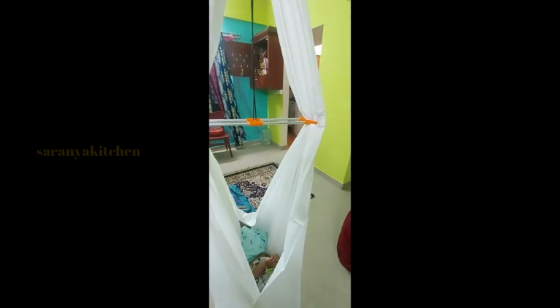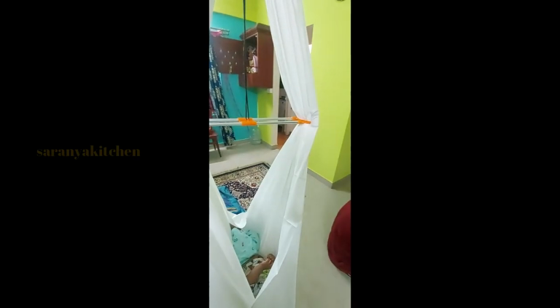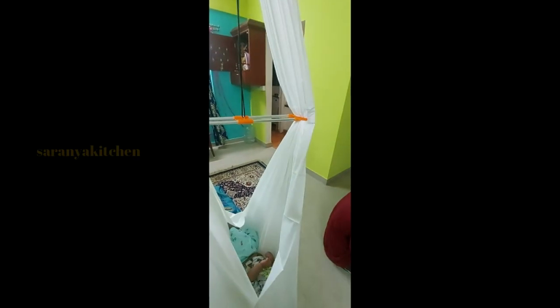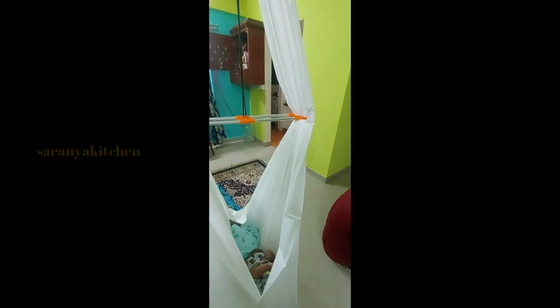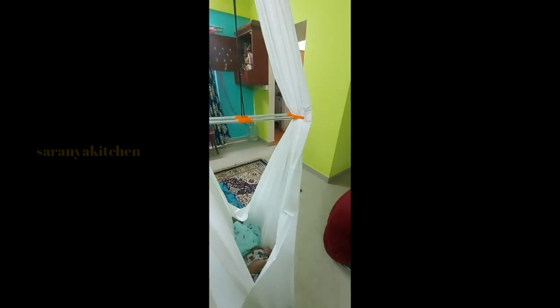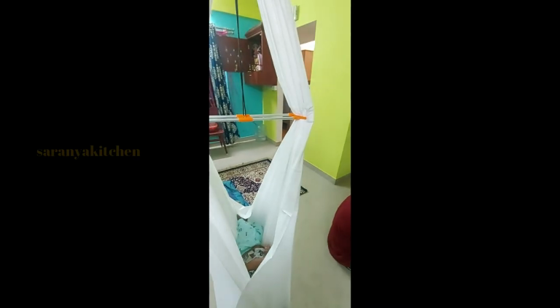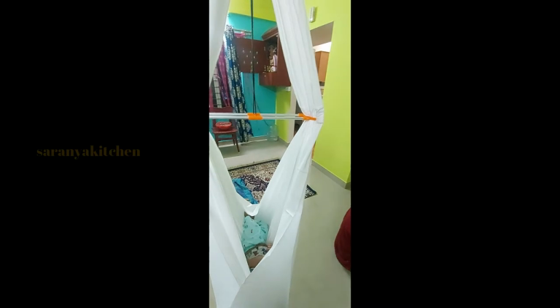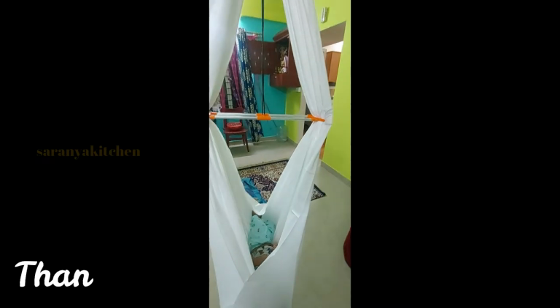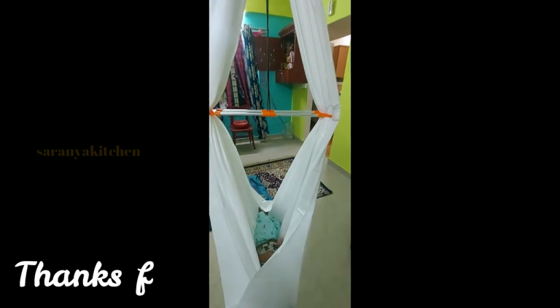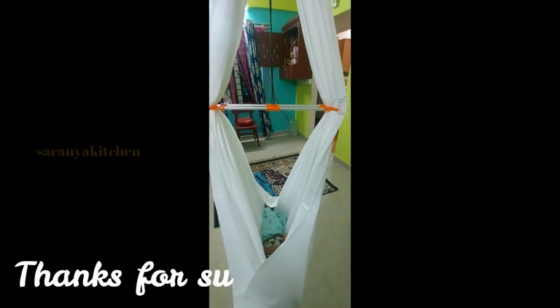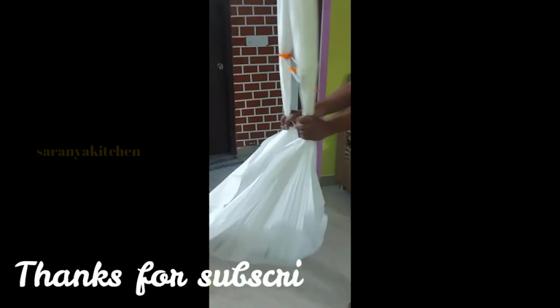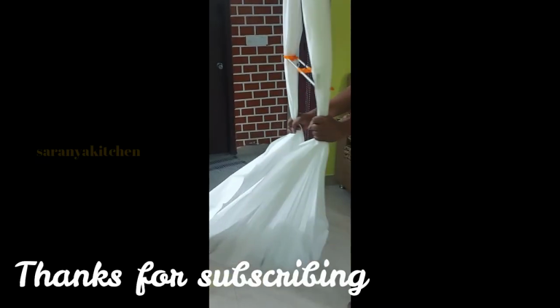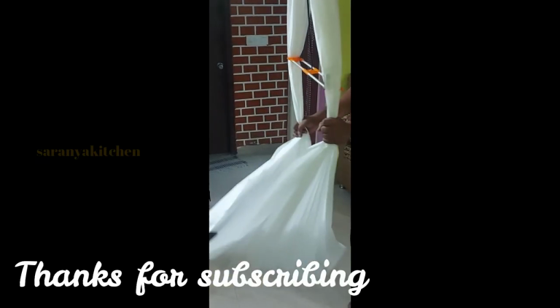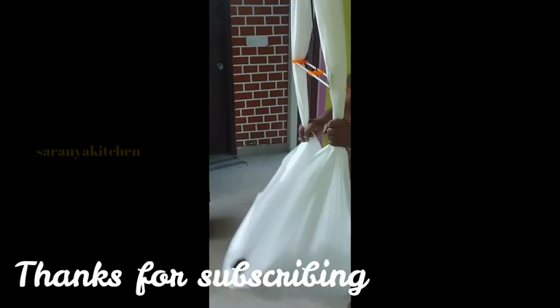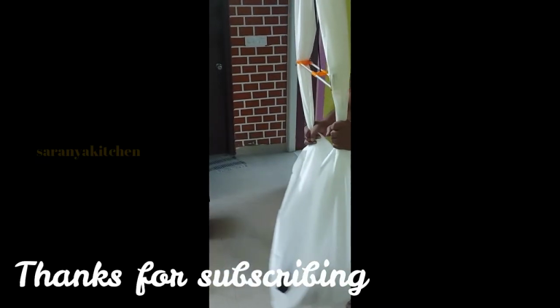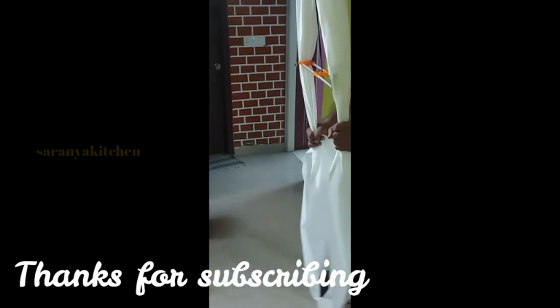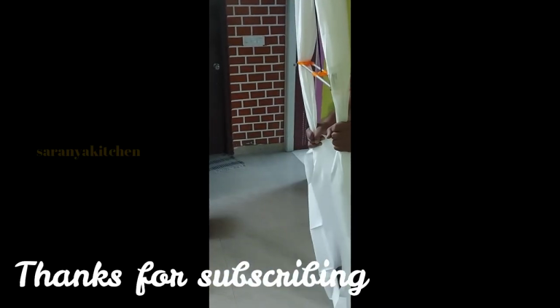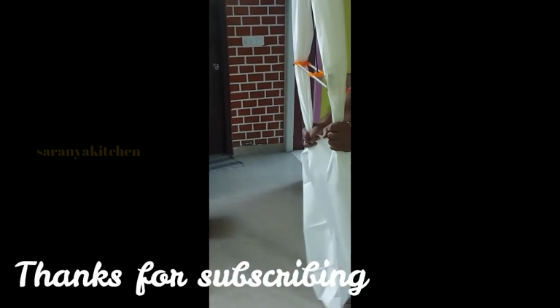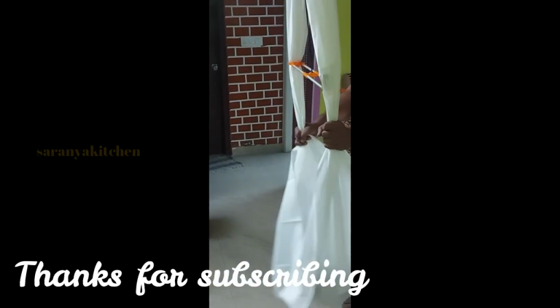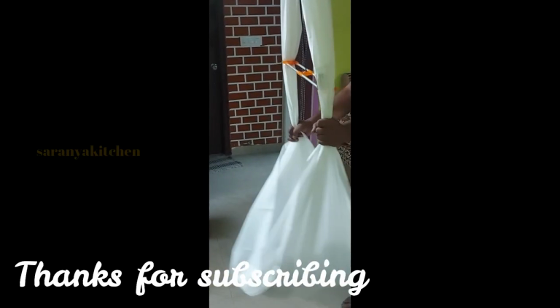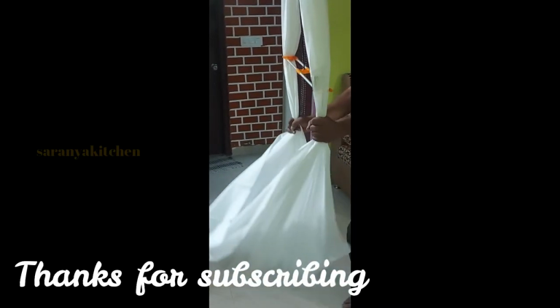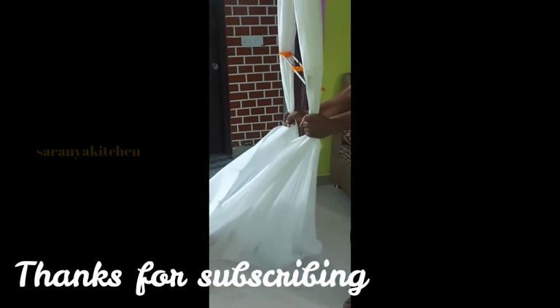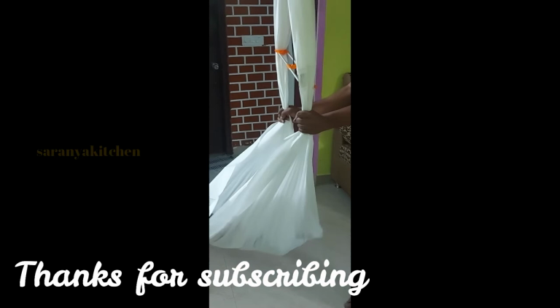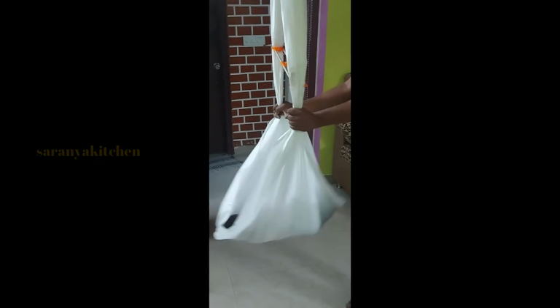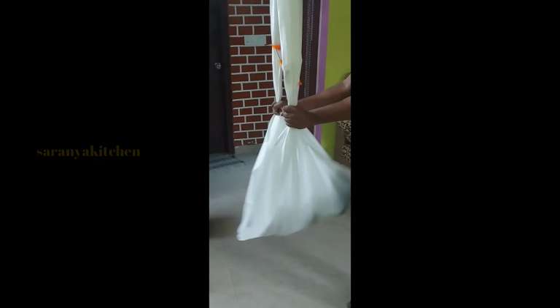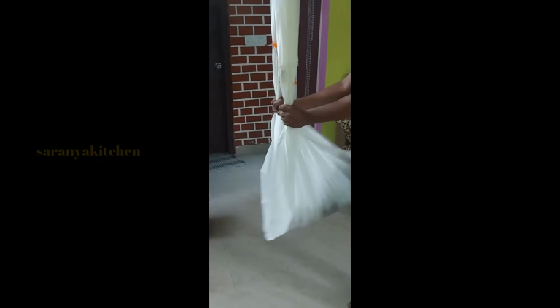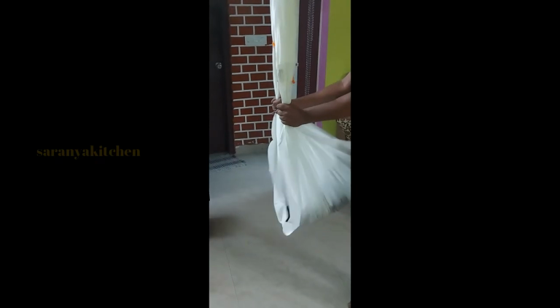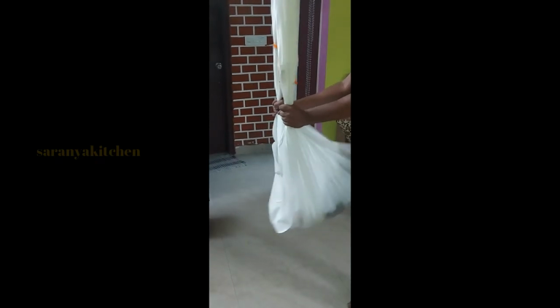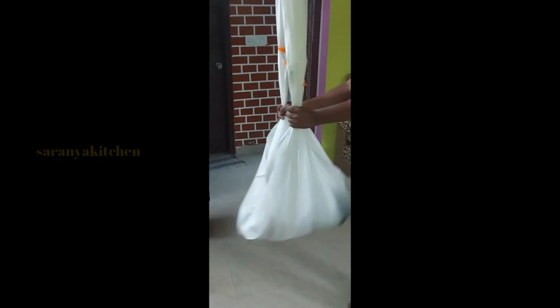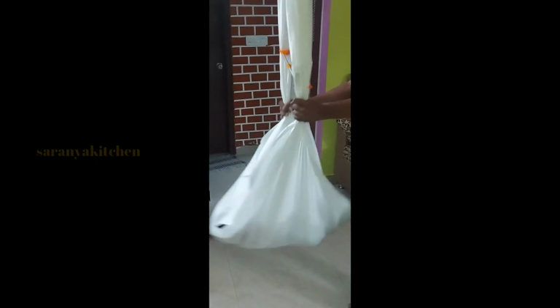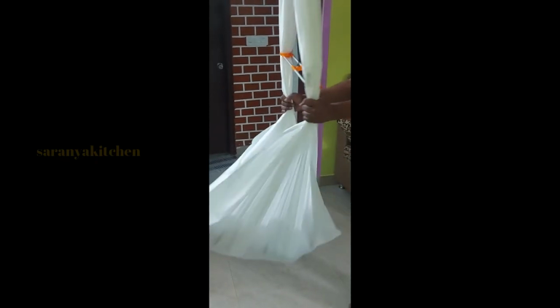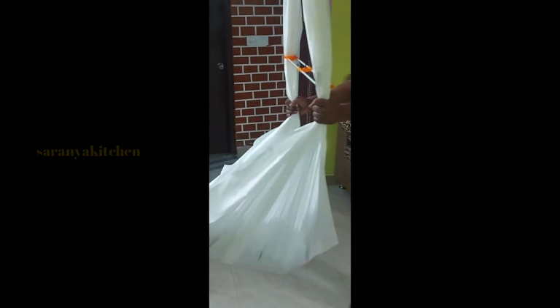We are going to secure the thread. Make sure that it is good and that you are comfortable.